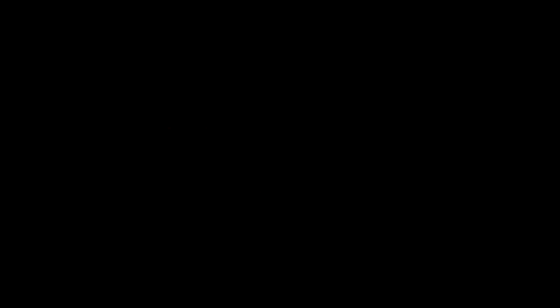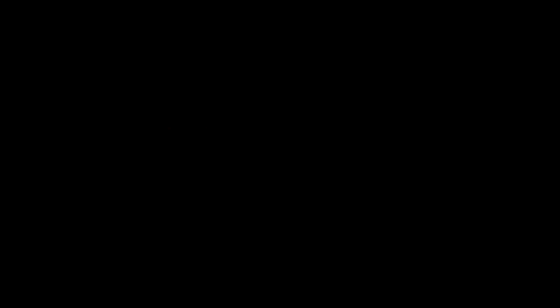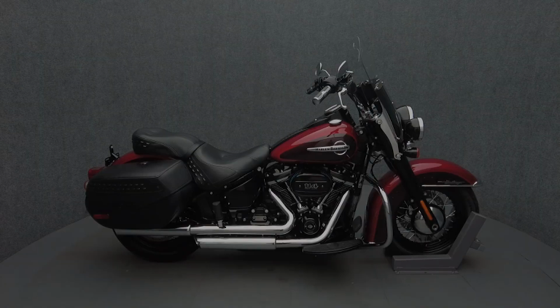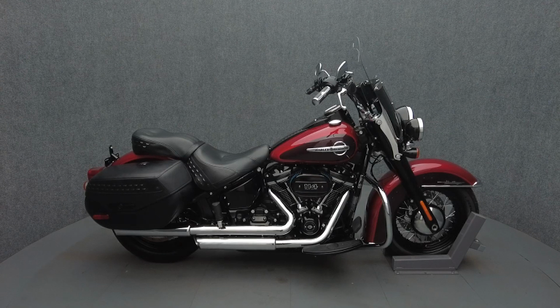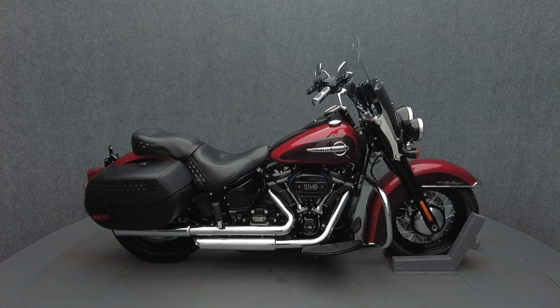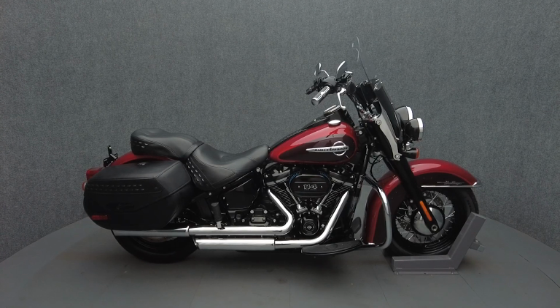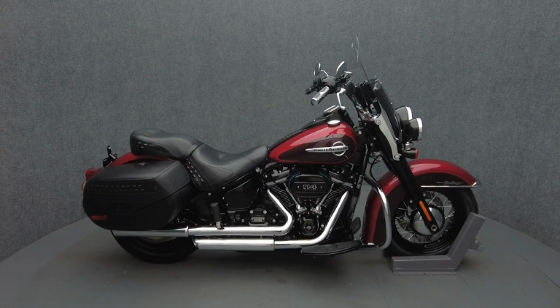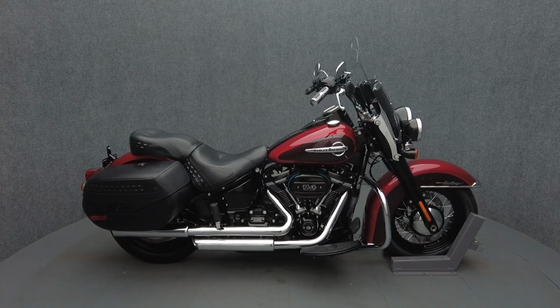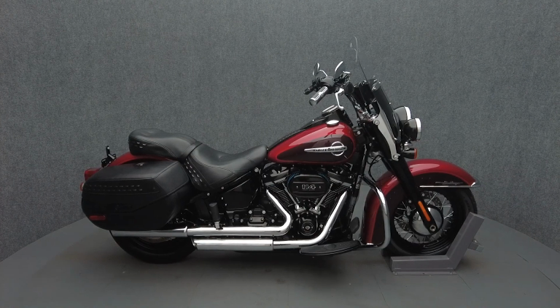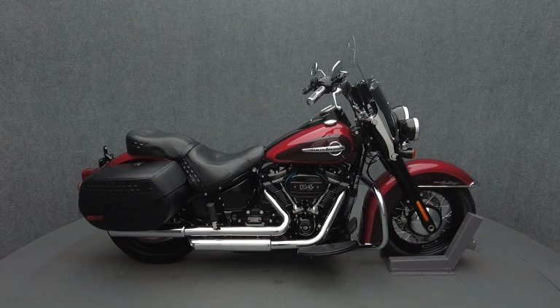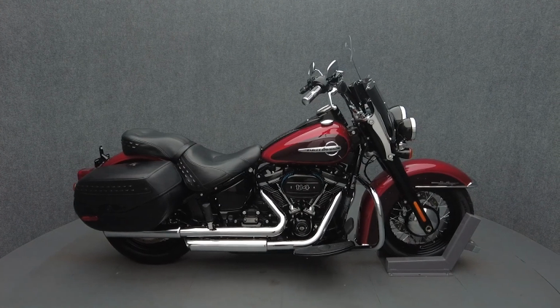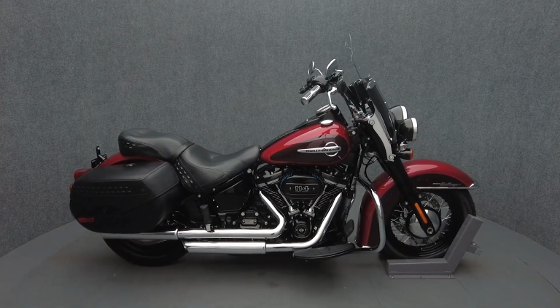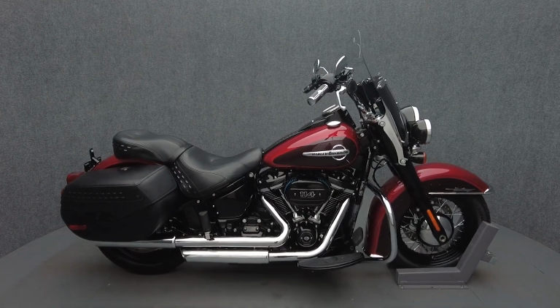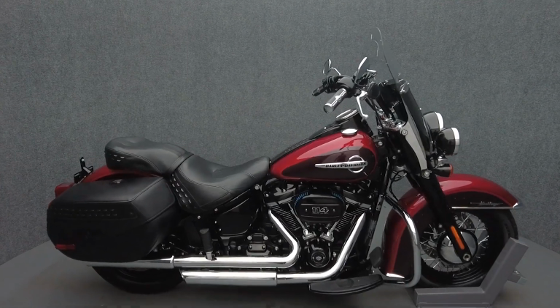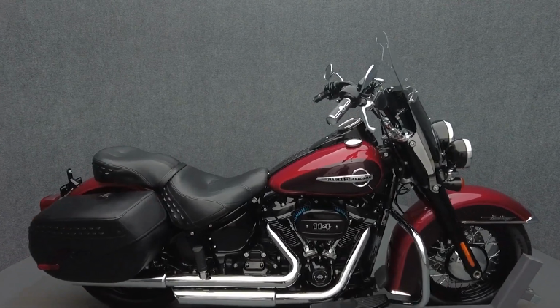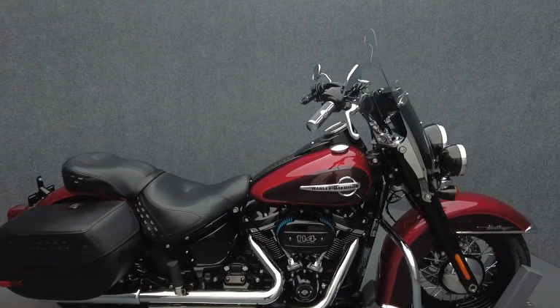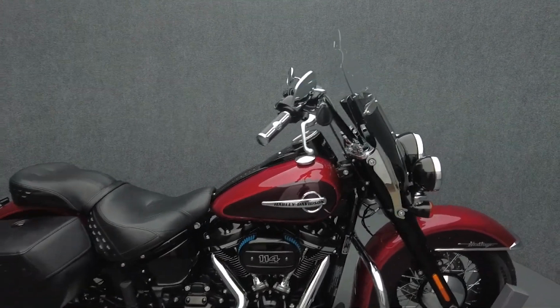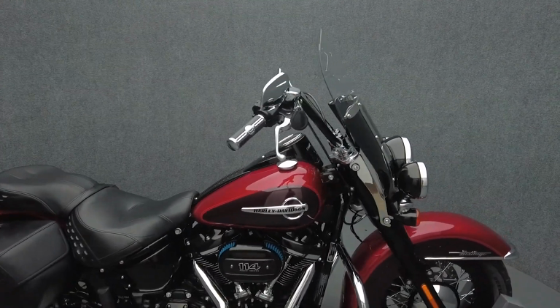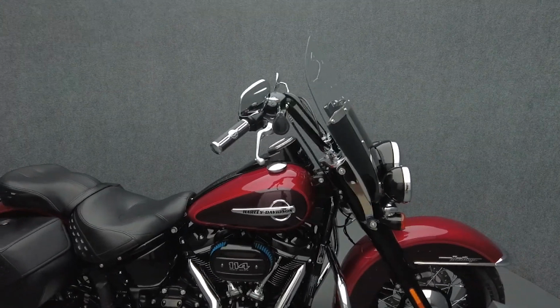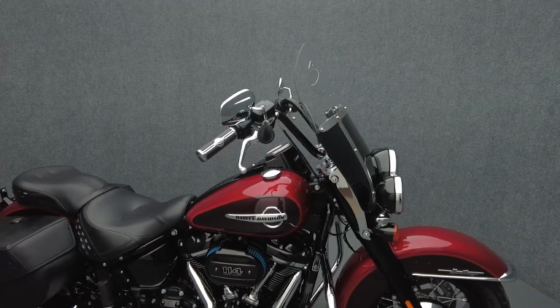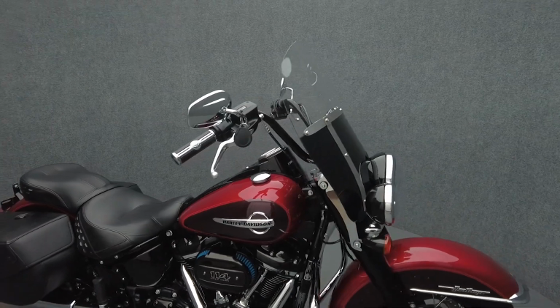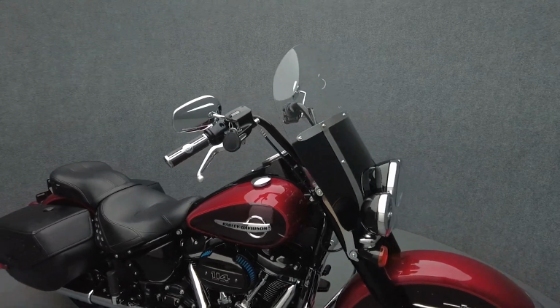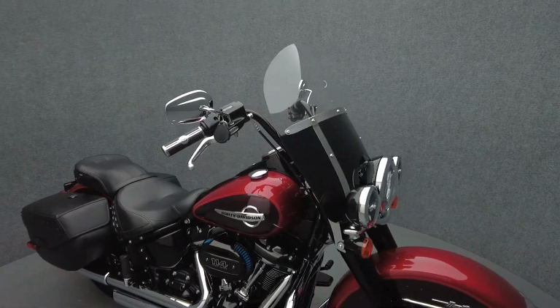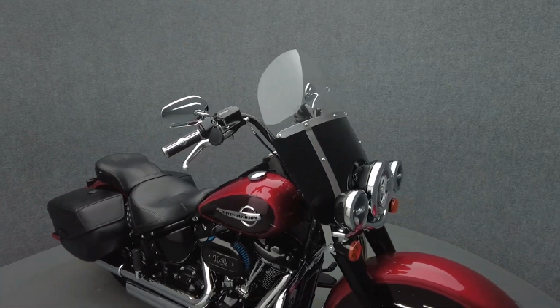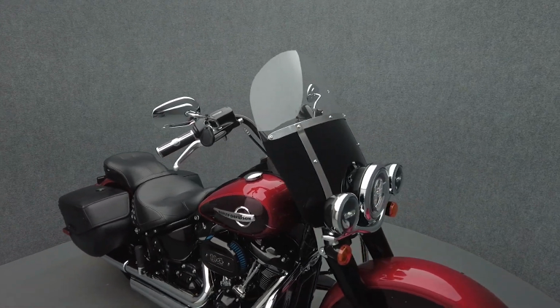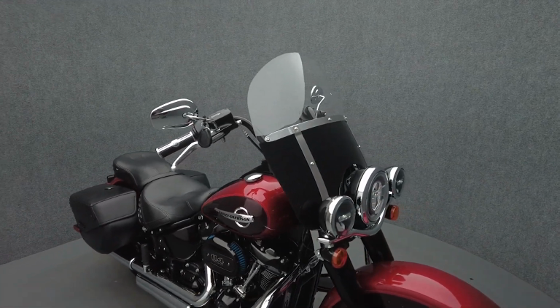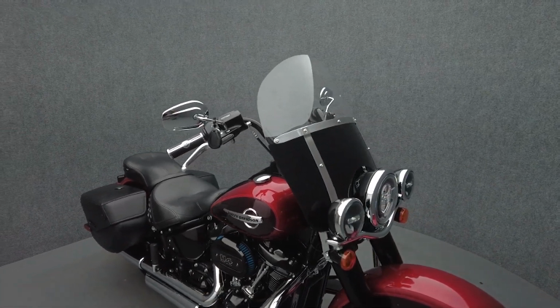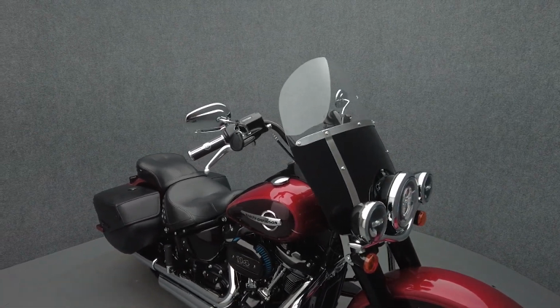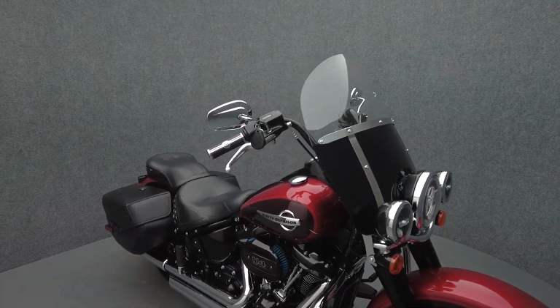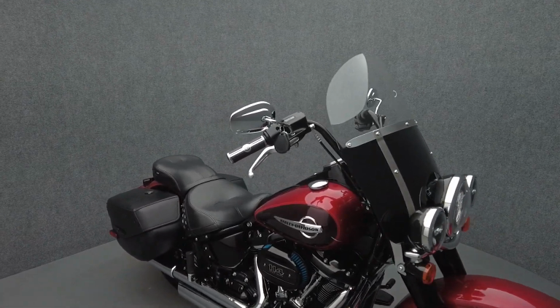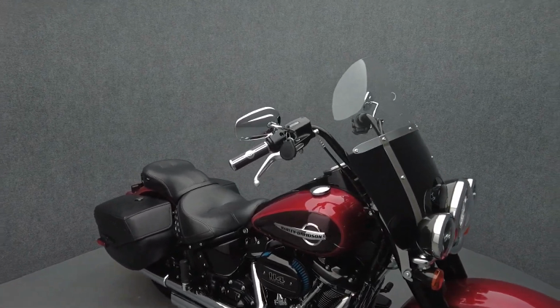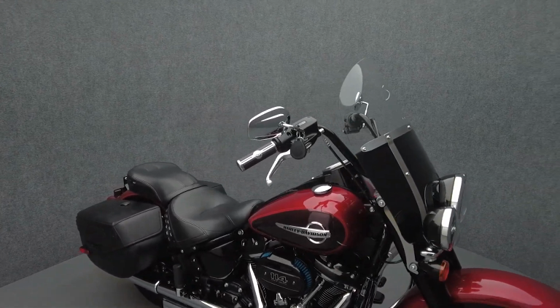Hey everyone, this is Keegan from National Power Sports. This 2019 Harley-Davidson Heritage Classic 114, with only 14,480 miles, passes New Hampshire State Inspection and runs well.